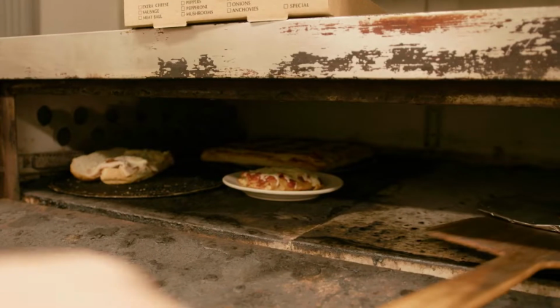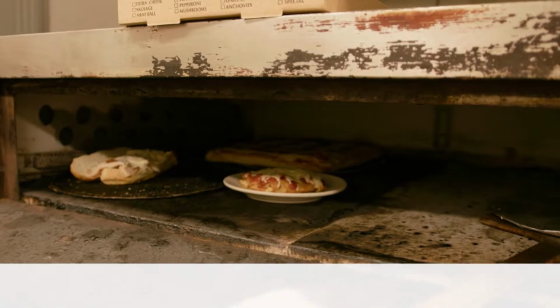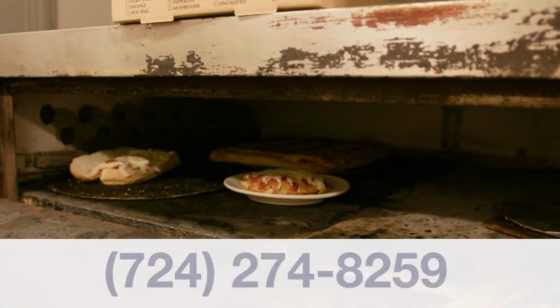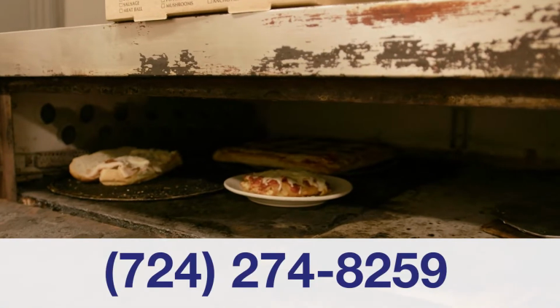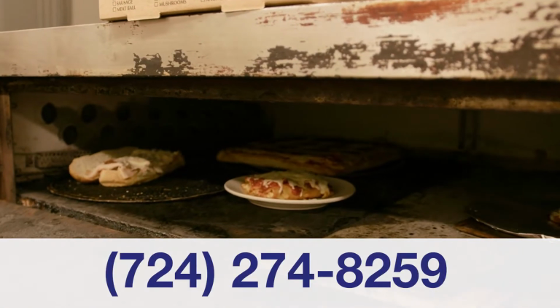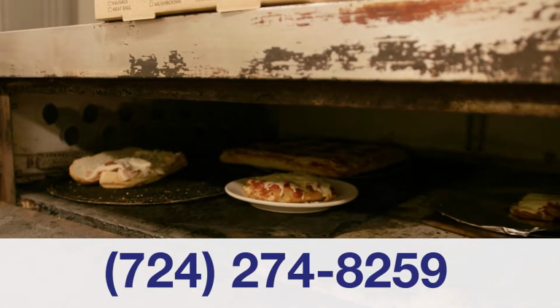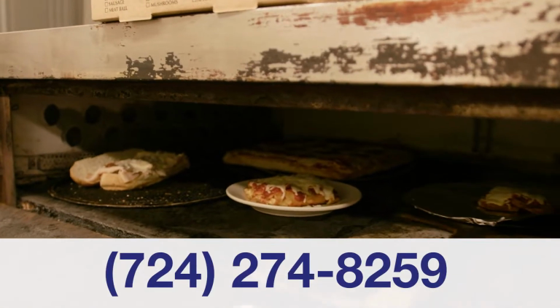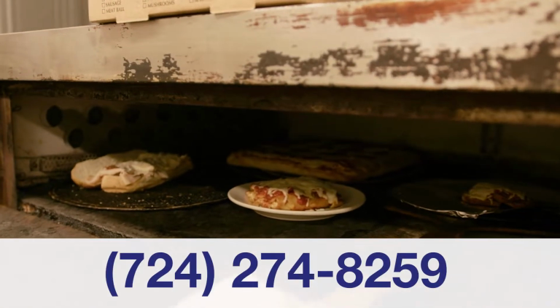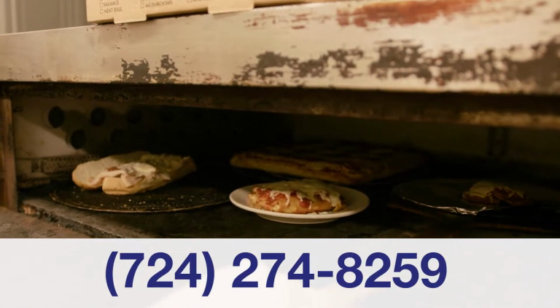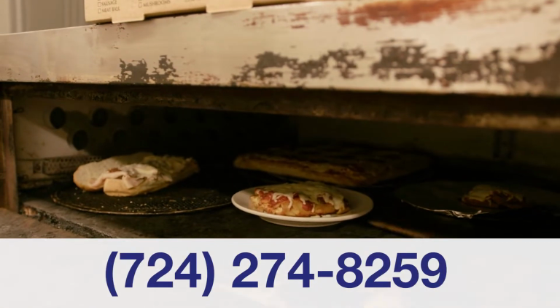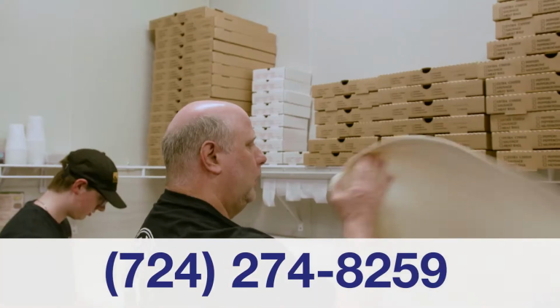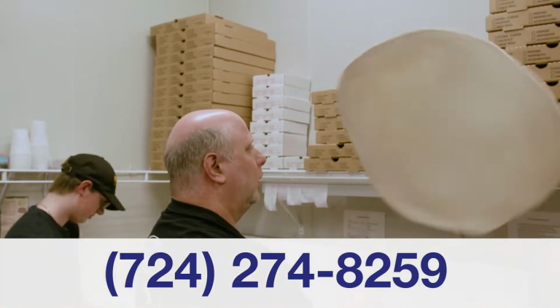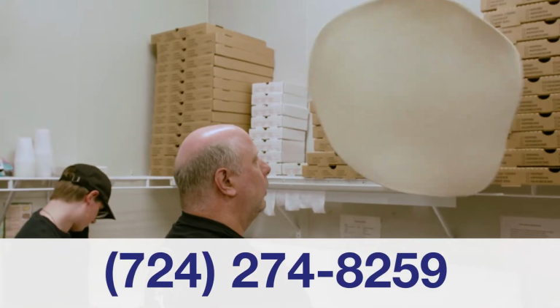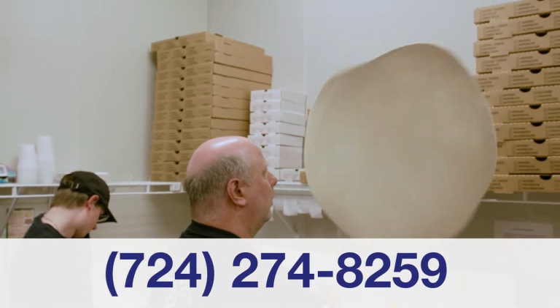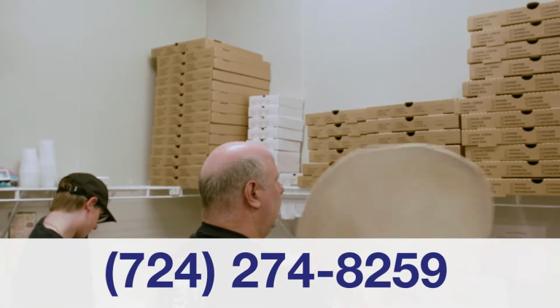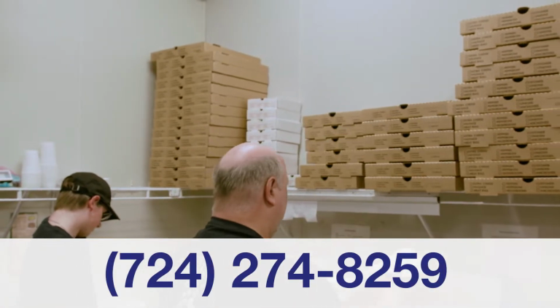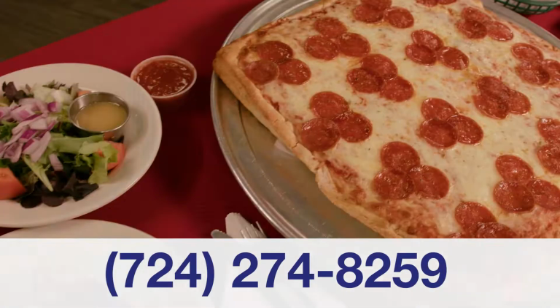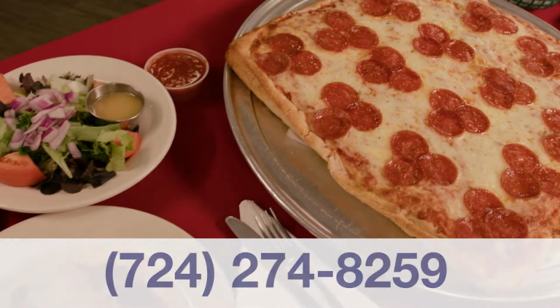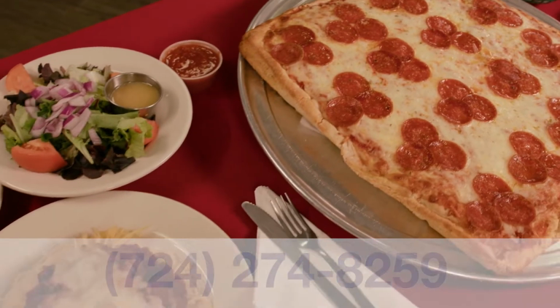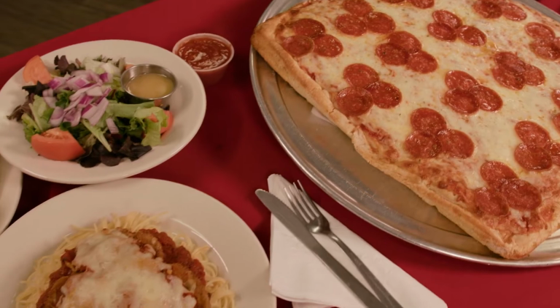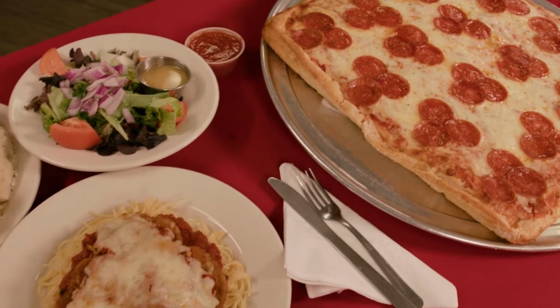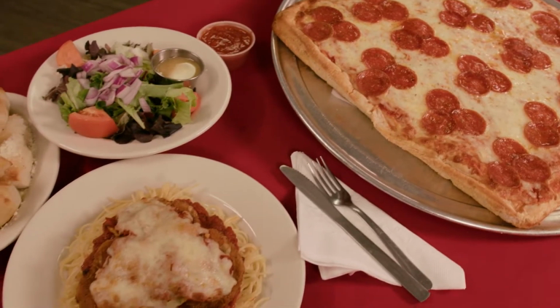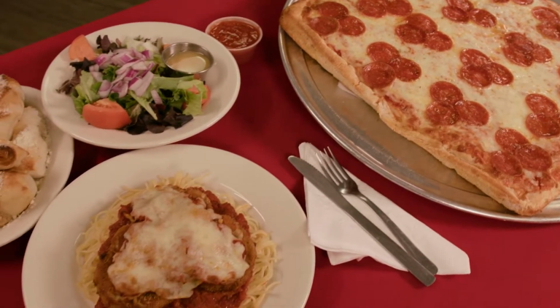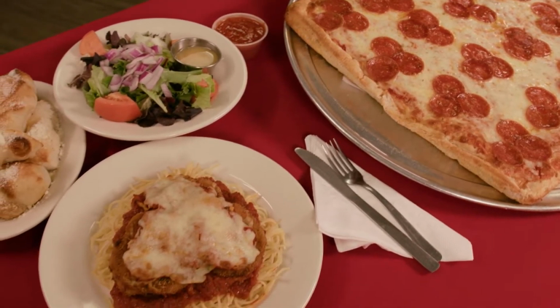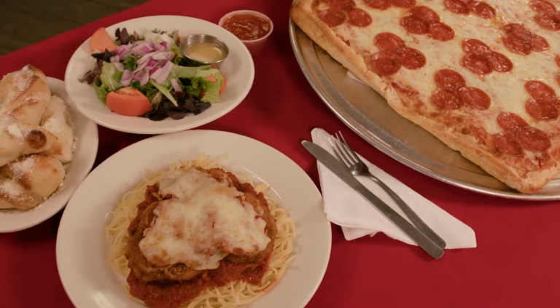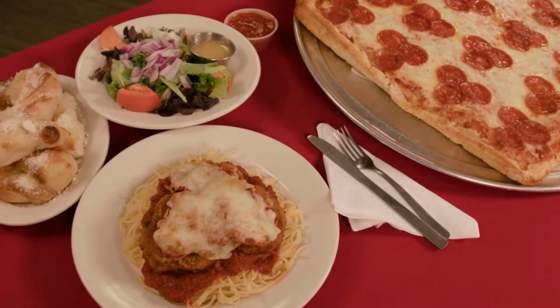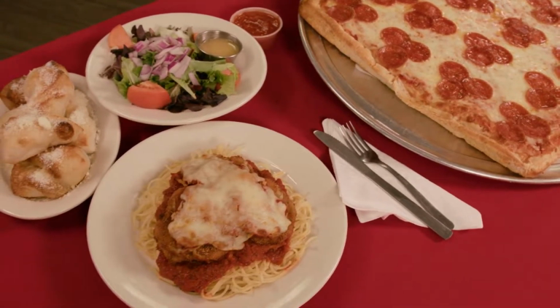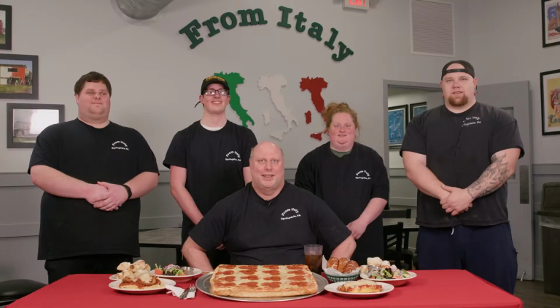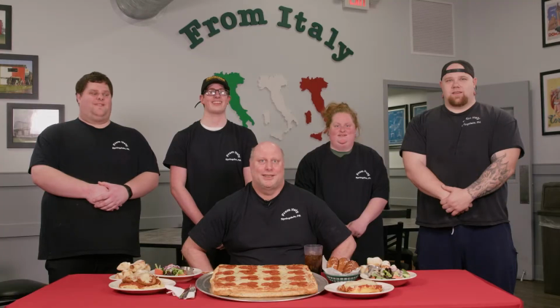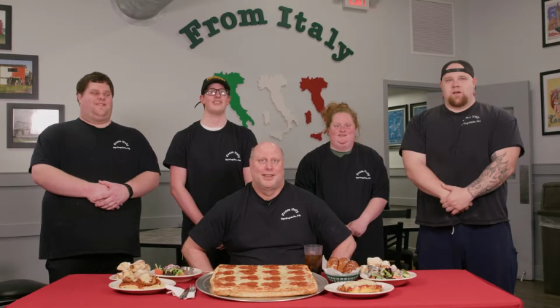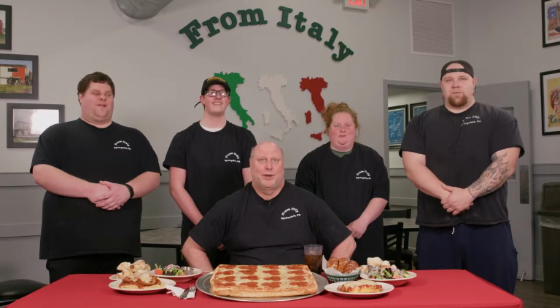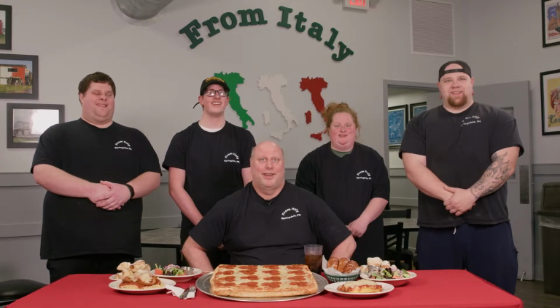We offer dine-in, carry-out, and delivery, and we have a full catering menu for your special event. Isn't it obvious the best pizza is from Italy.